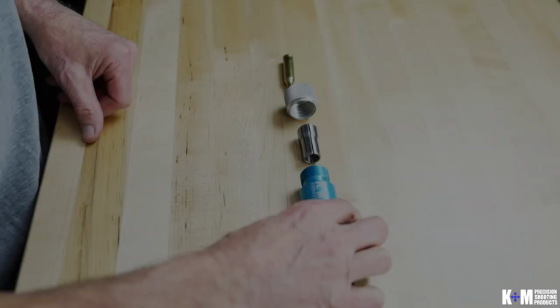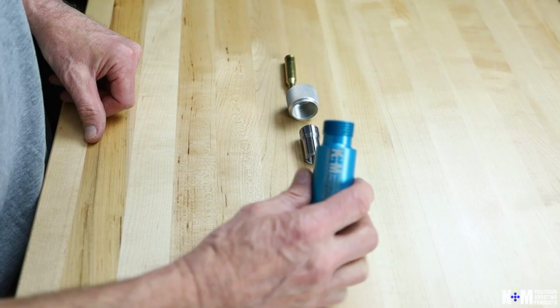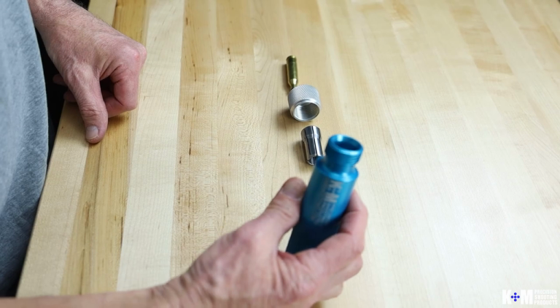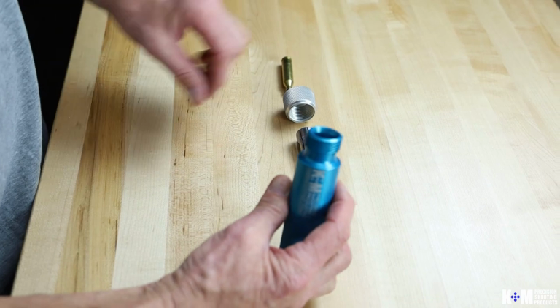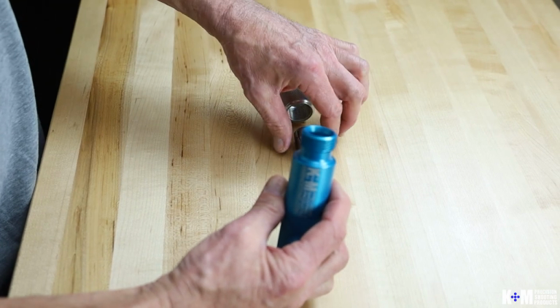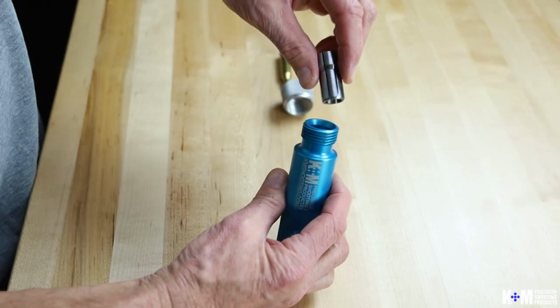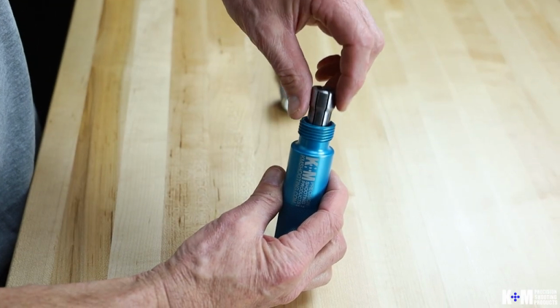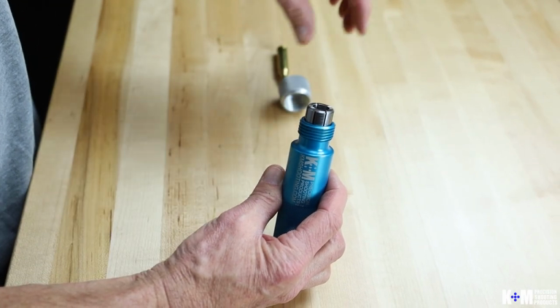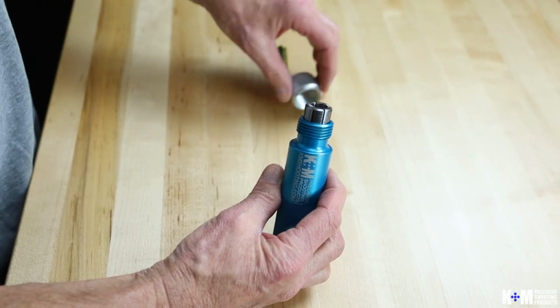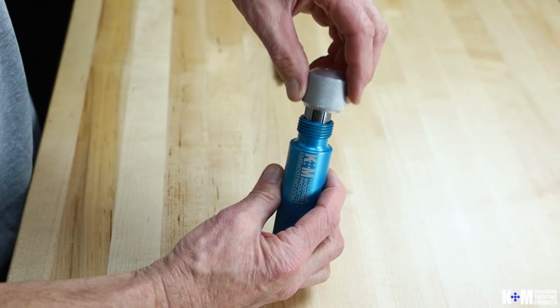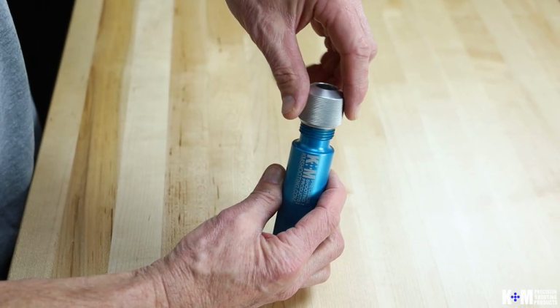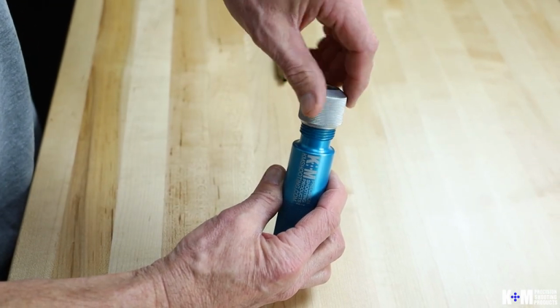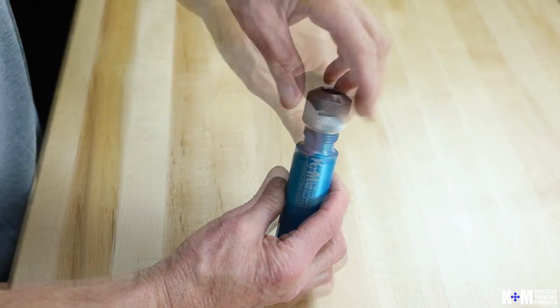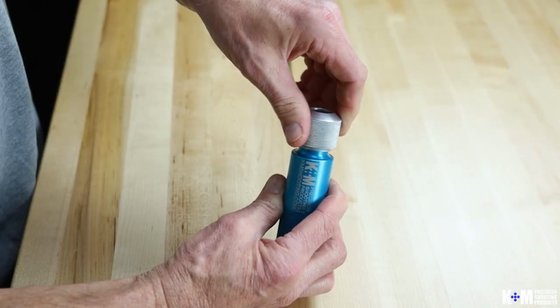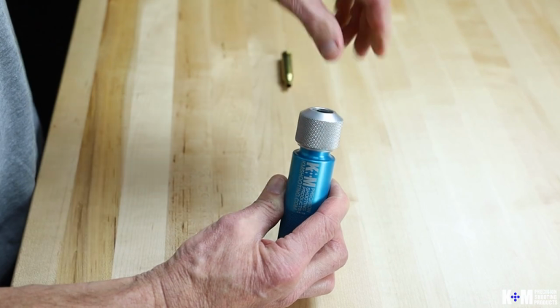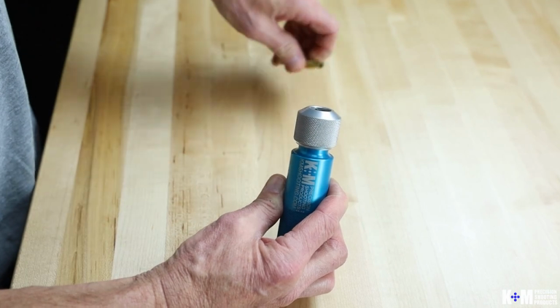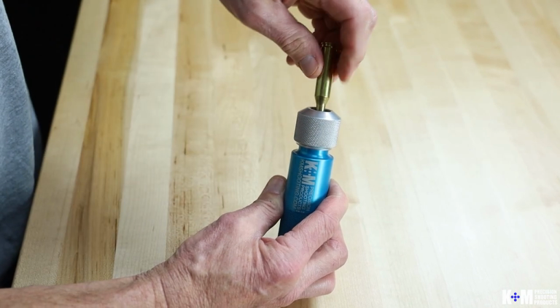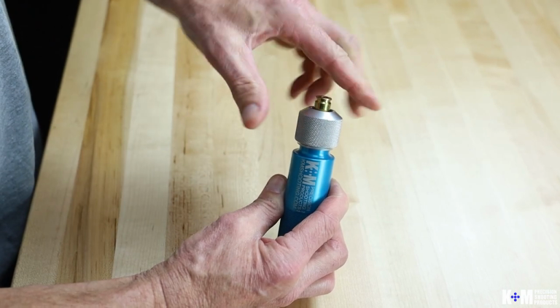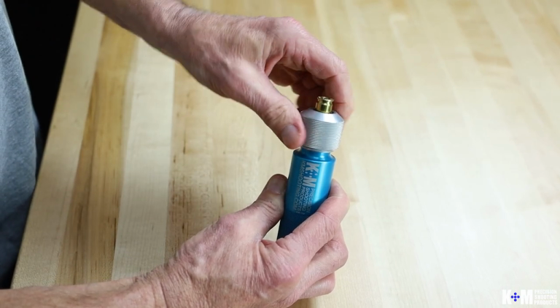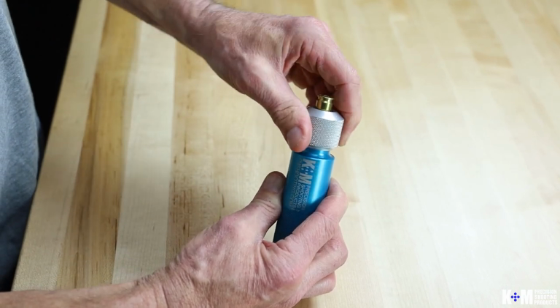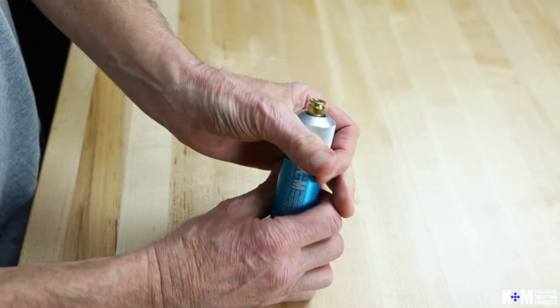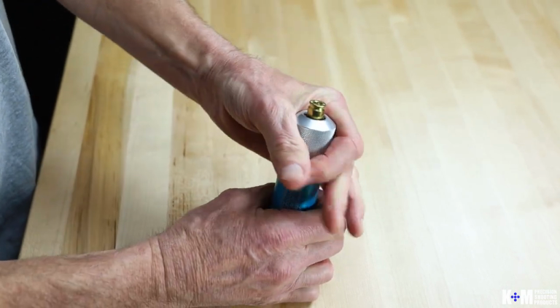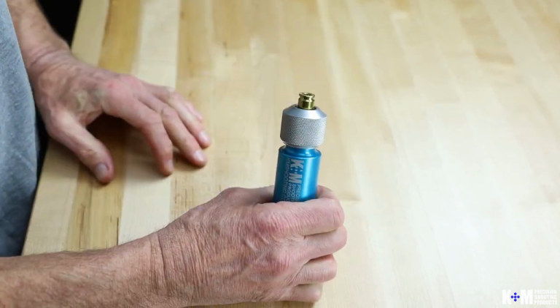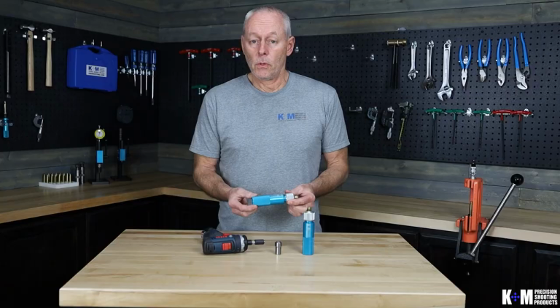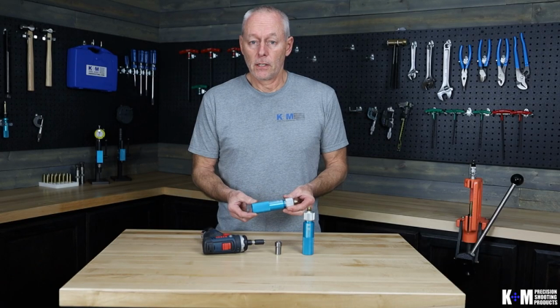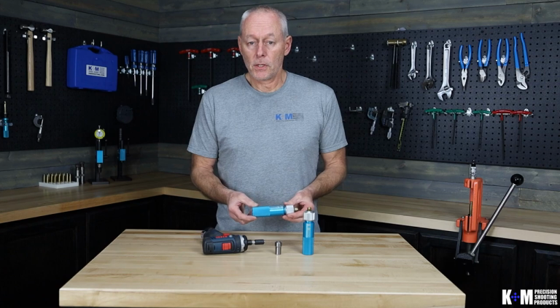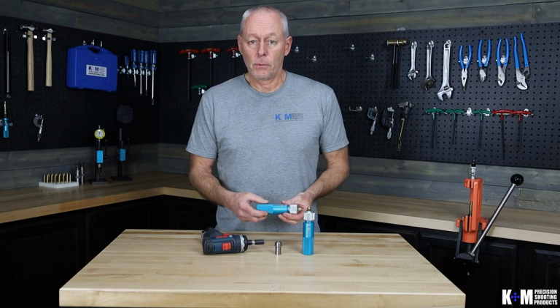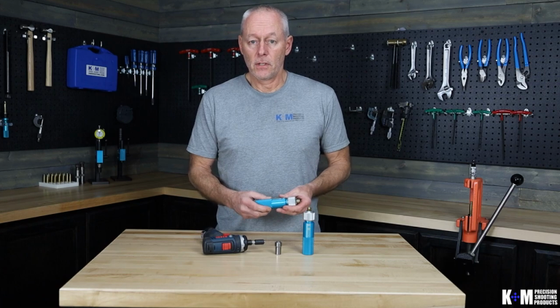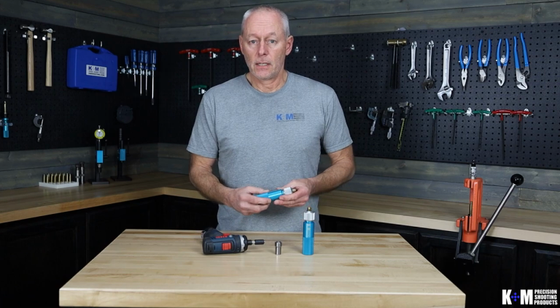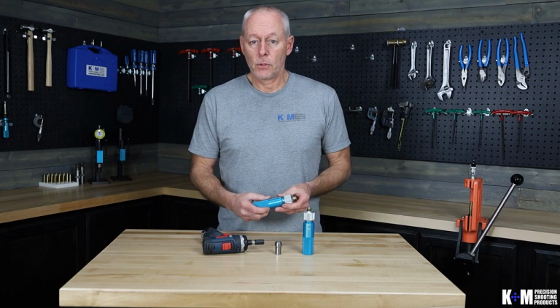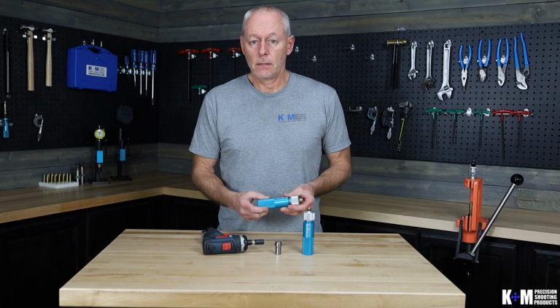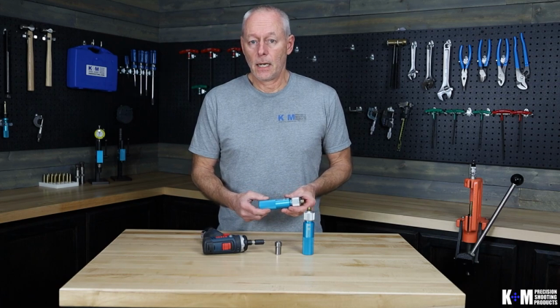We'll have several collets available for almost any cartridge size, which you can check on our website to get the proper sizing you need for your cartridge. And that is our new case holder tool. Thank you for watching, and please visit us at KMShooting.com.